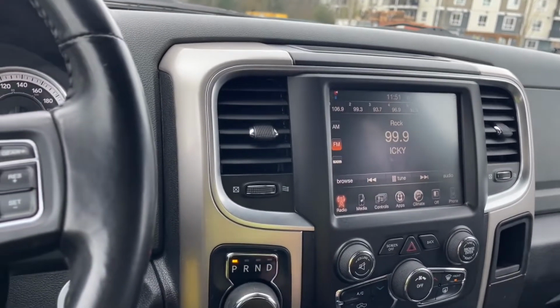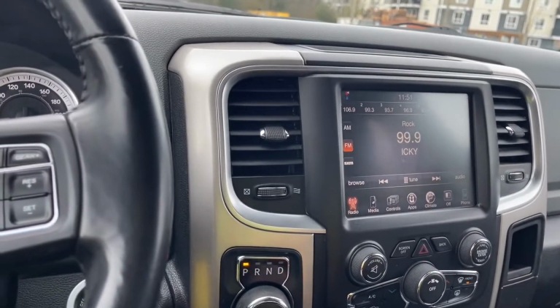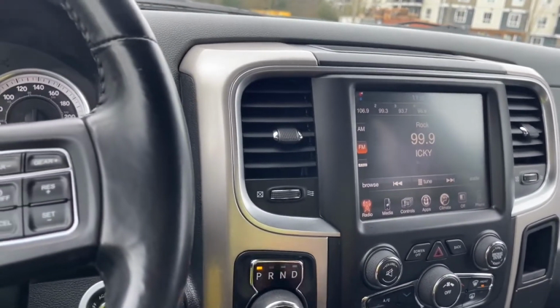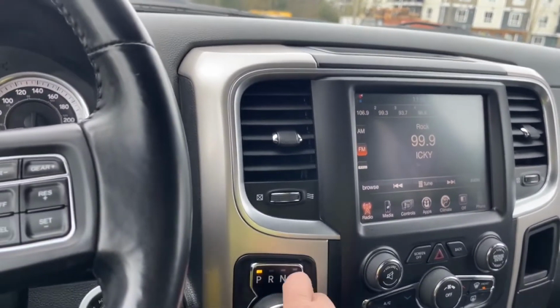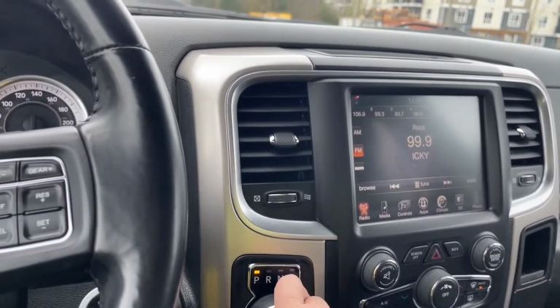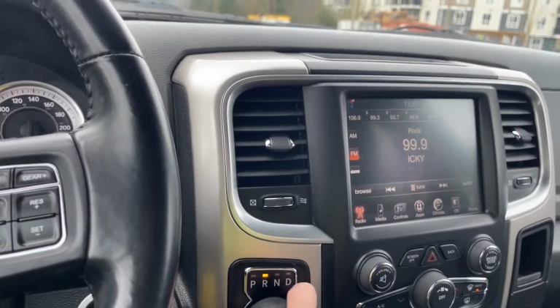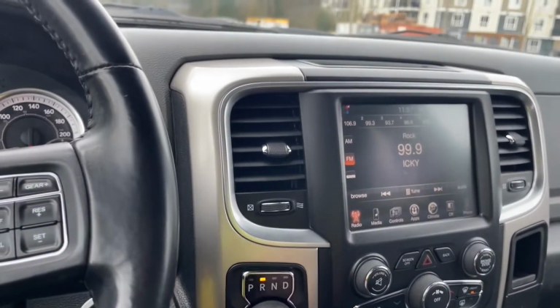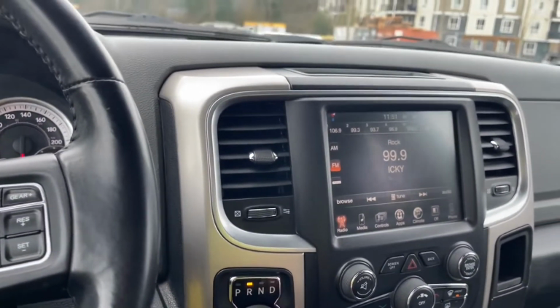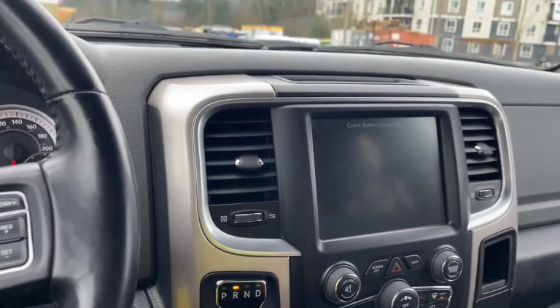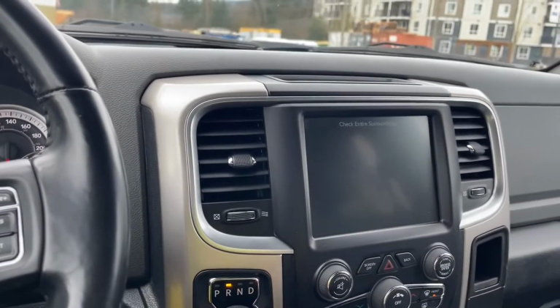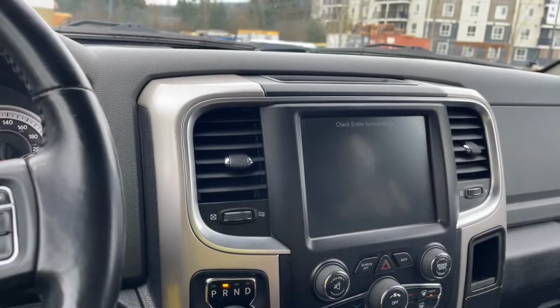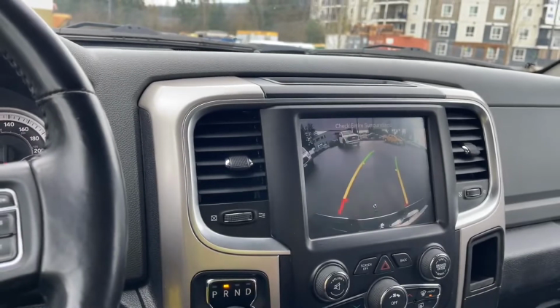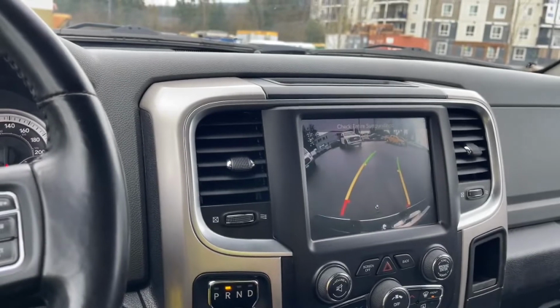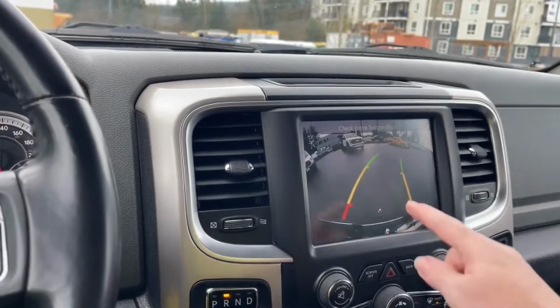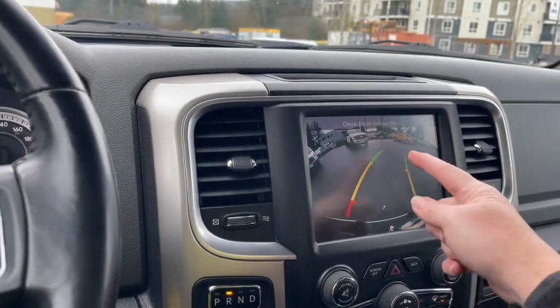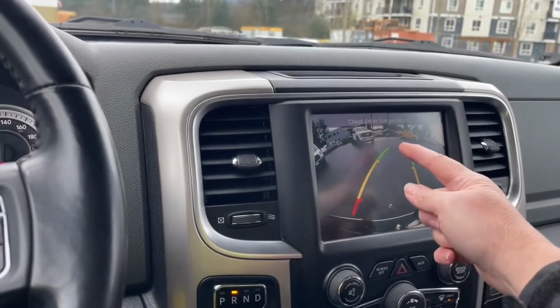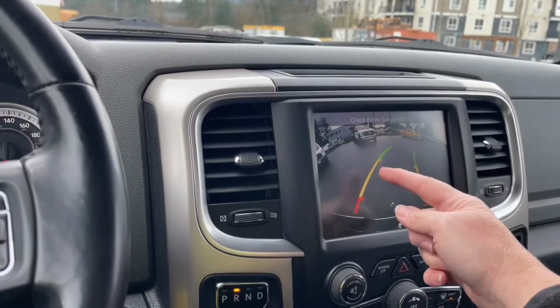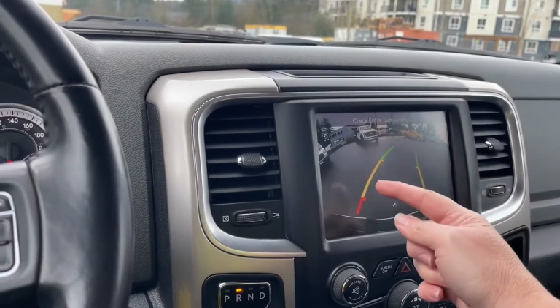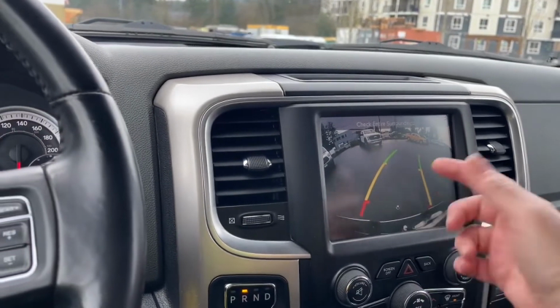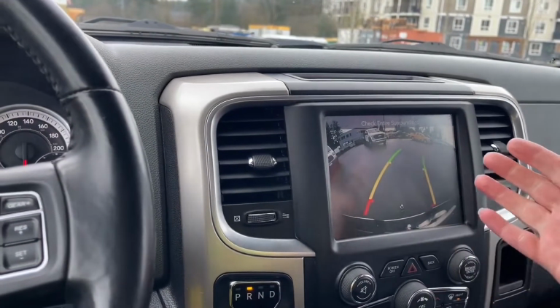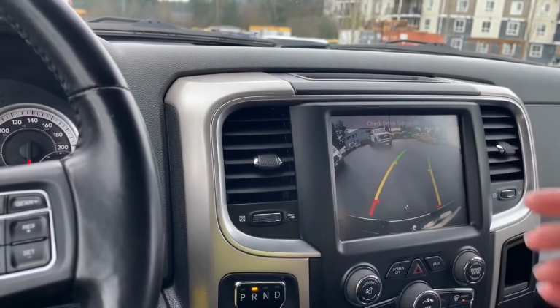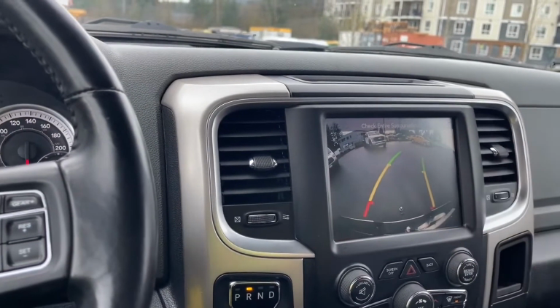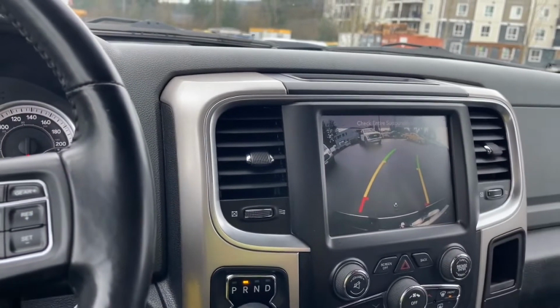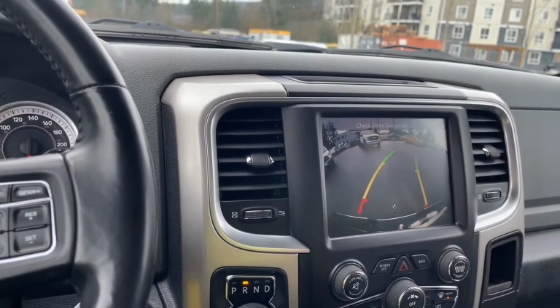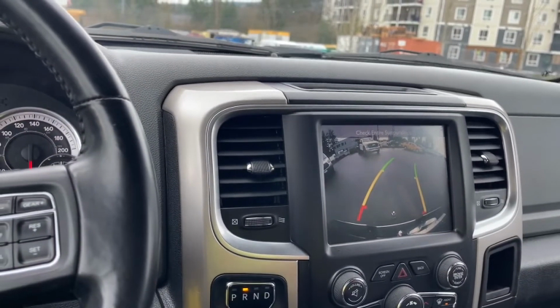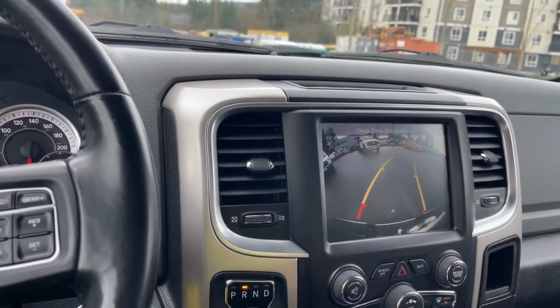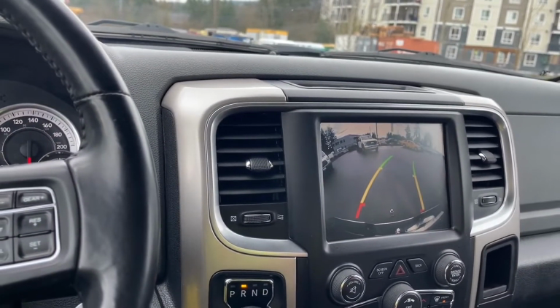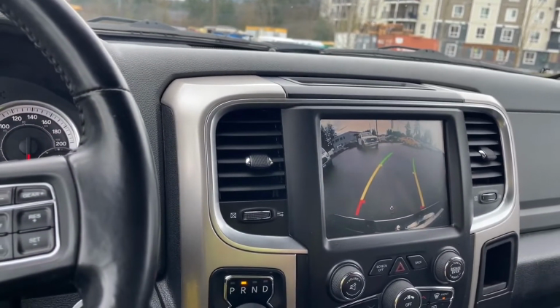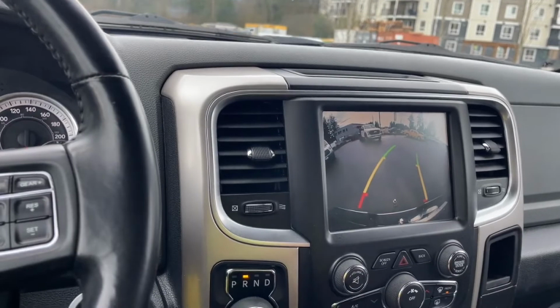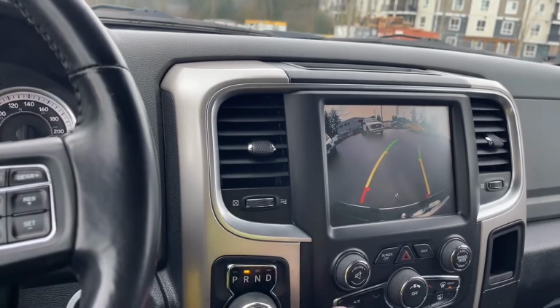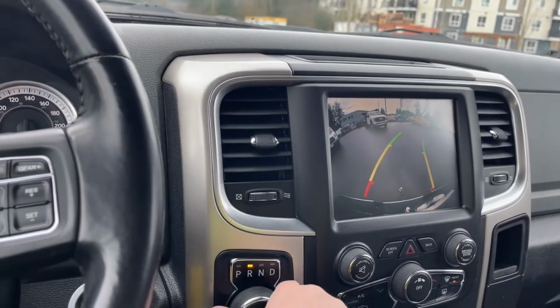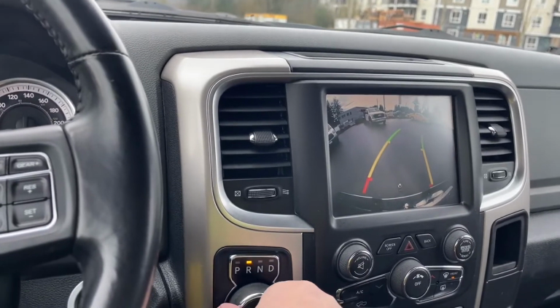When we put the vehicle in reverse, we're going to see our backup camera view. These are the lines — green, yellow, red — indicating how close you're approaching objects or other vehicles as you go in reverse.